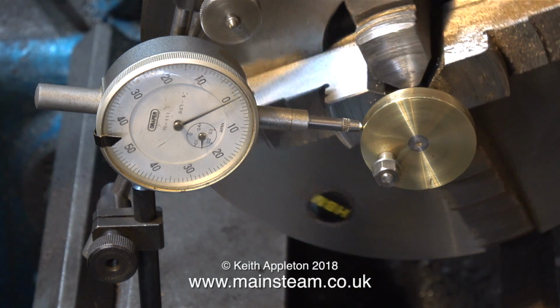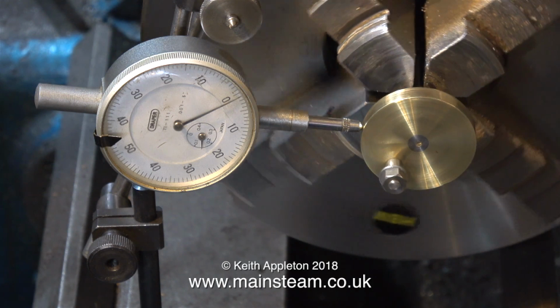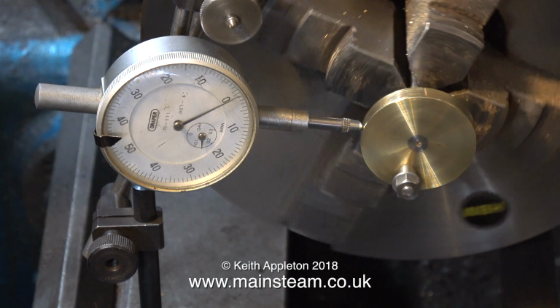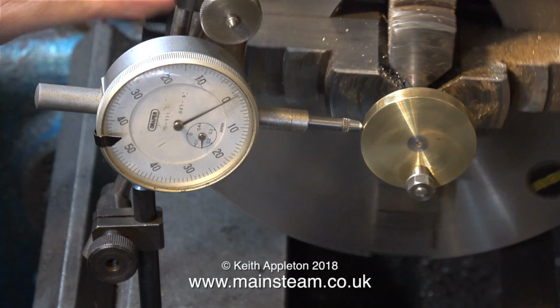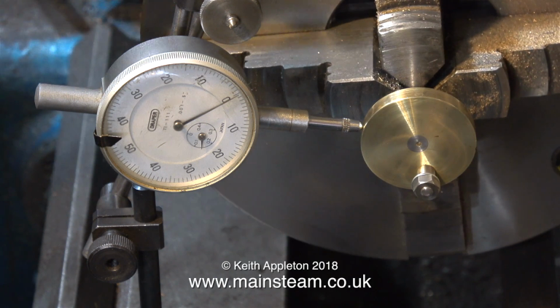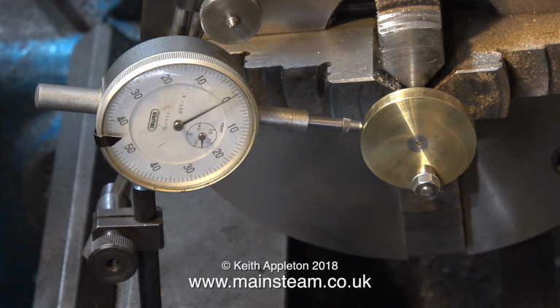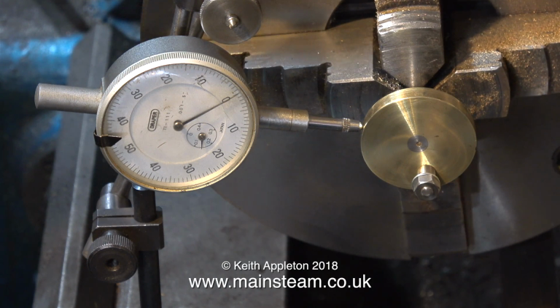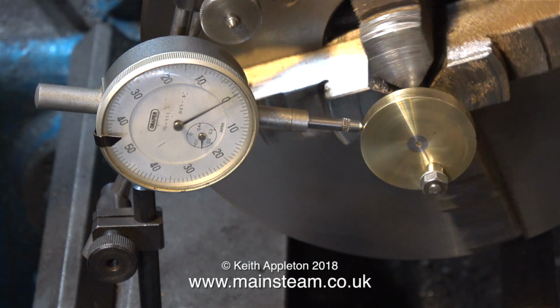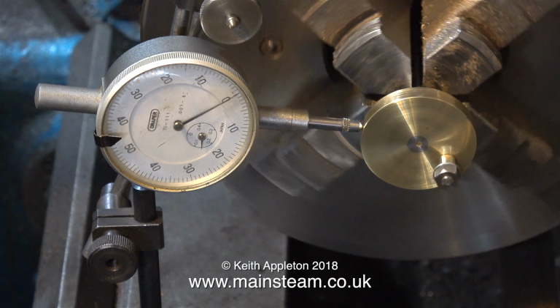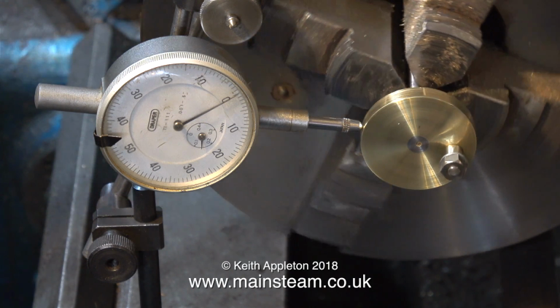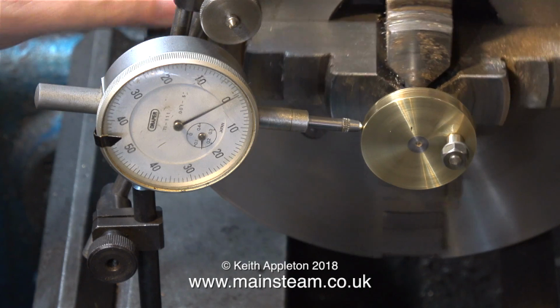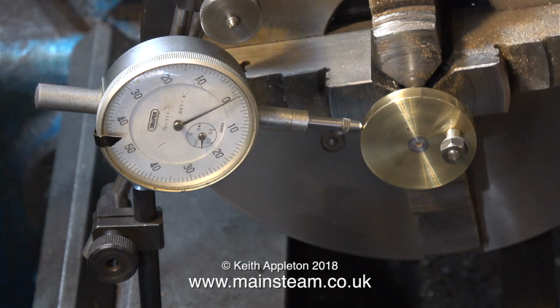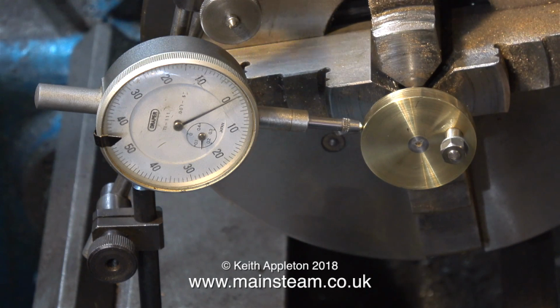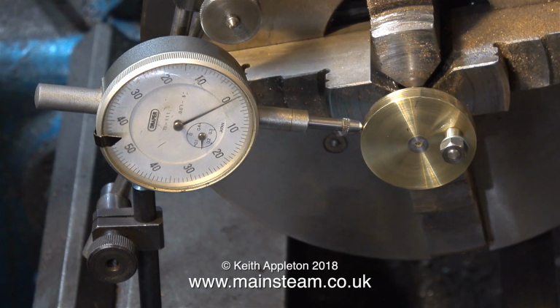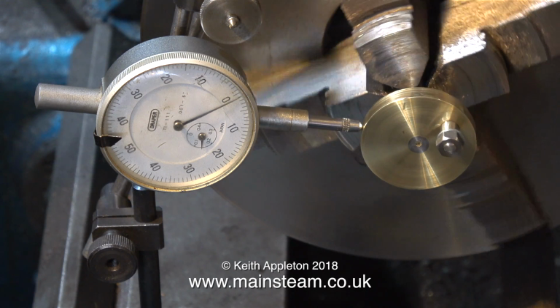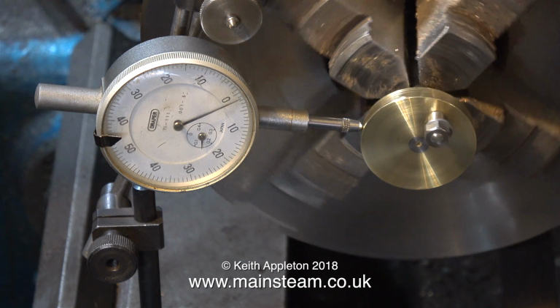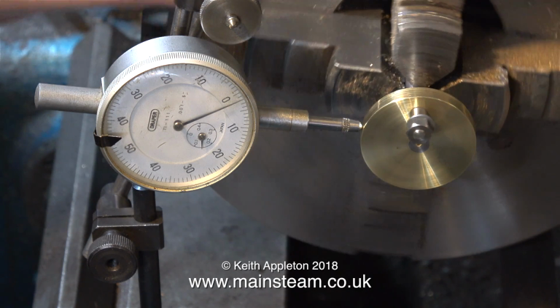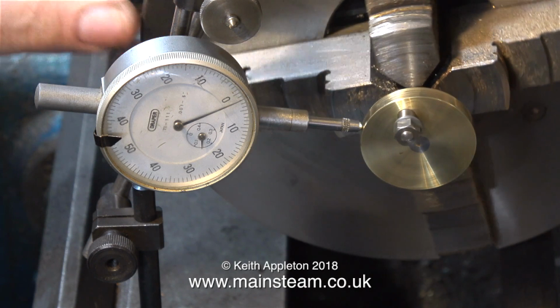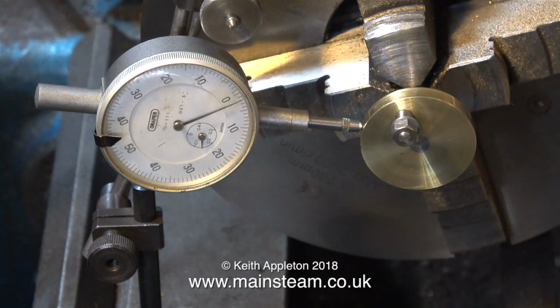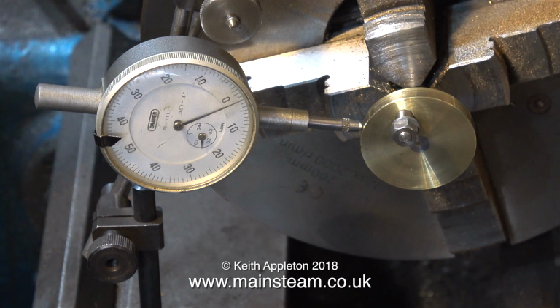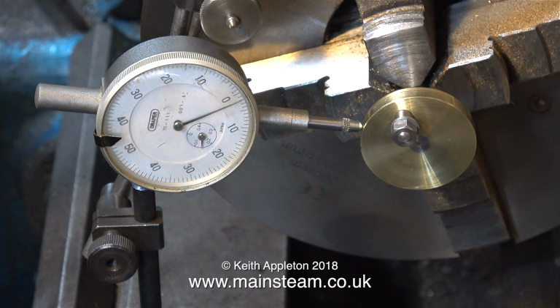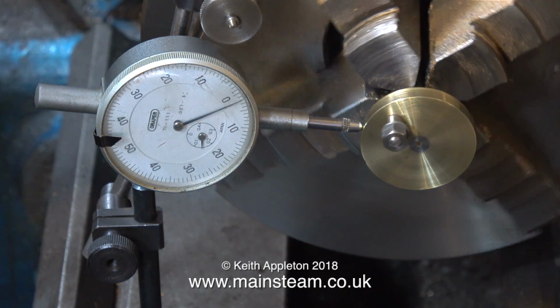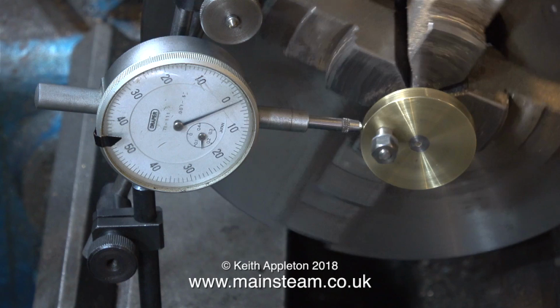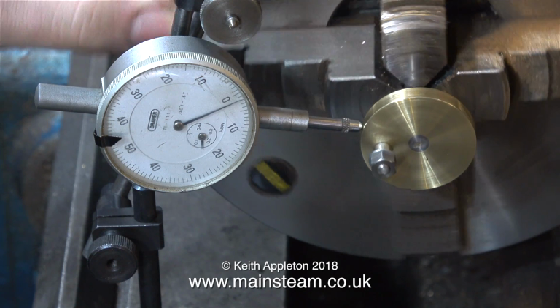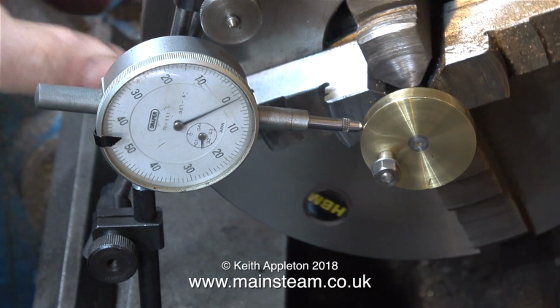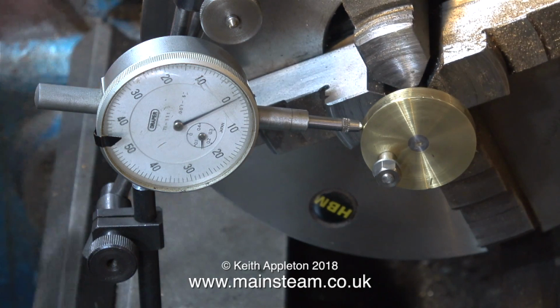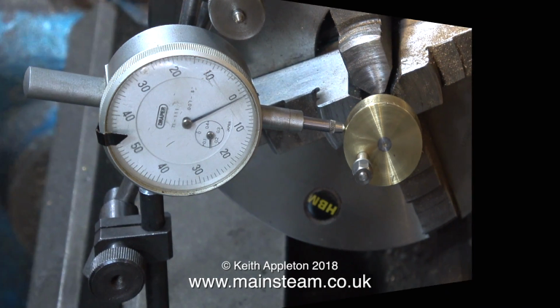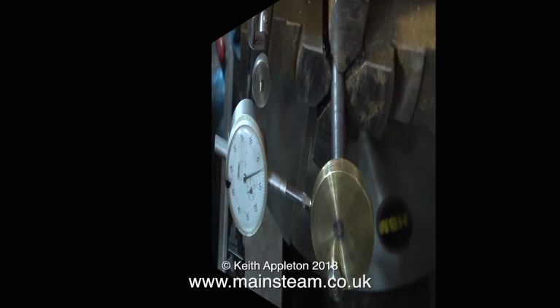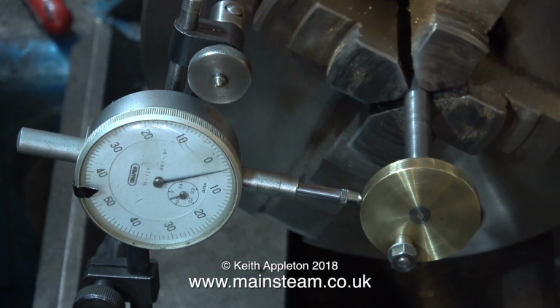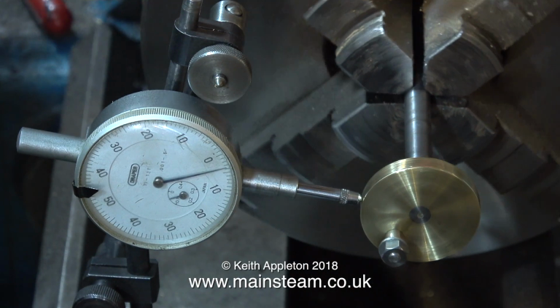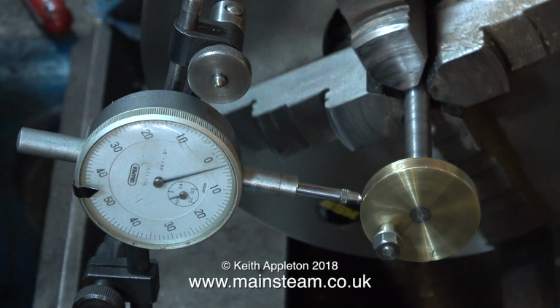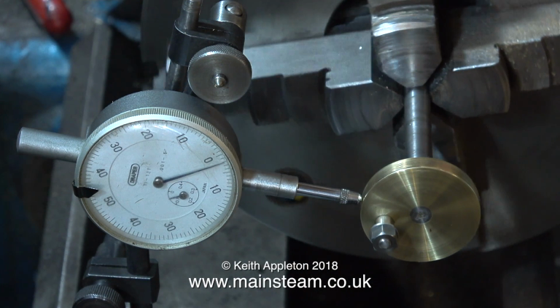It's only out of true by a couple of thou, and to be perfectly honest the engine would work fine. But as I pull the crankshaft out of the chuck, it's a different story. In this position the crankshaft is miles out of true, so I'm going to tap it with my soft hammer.